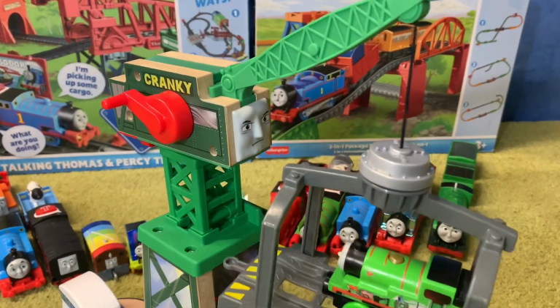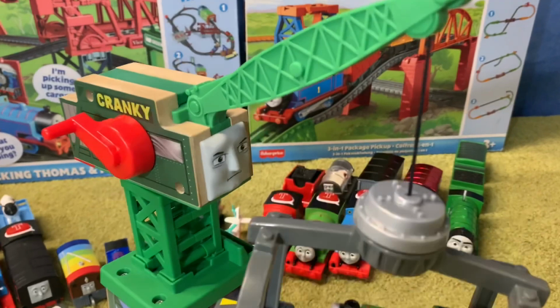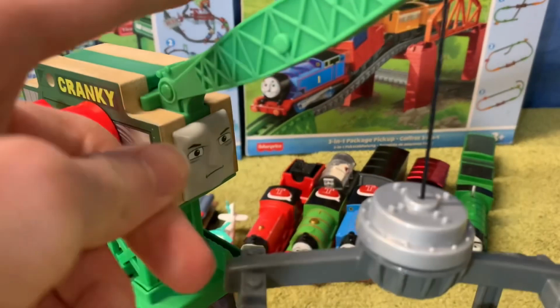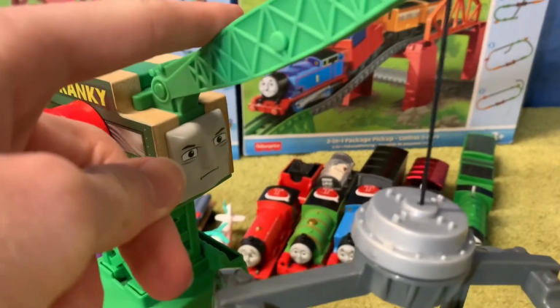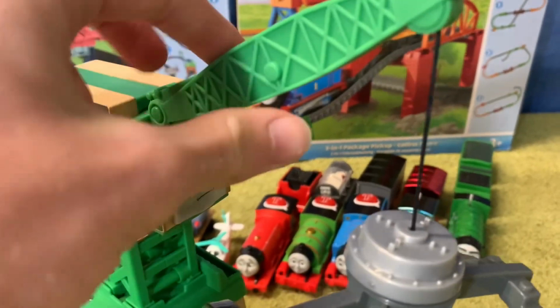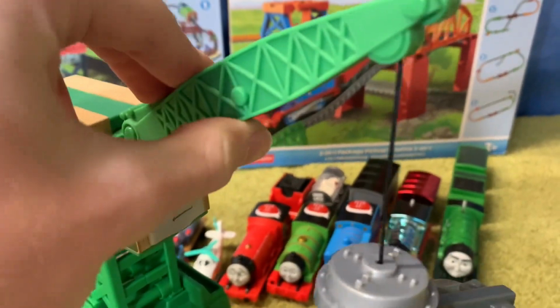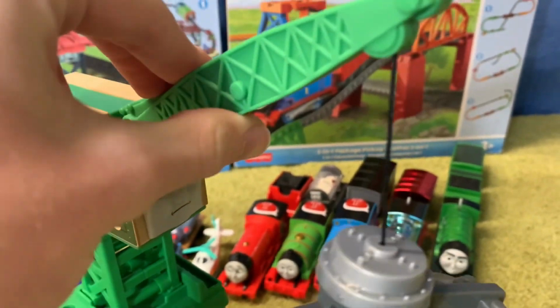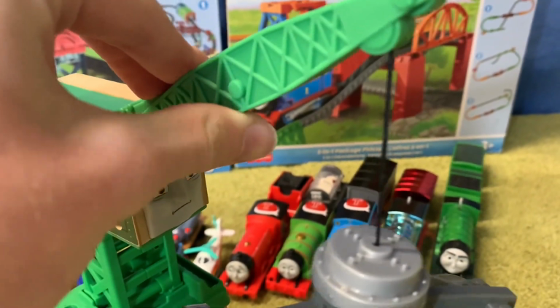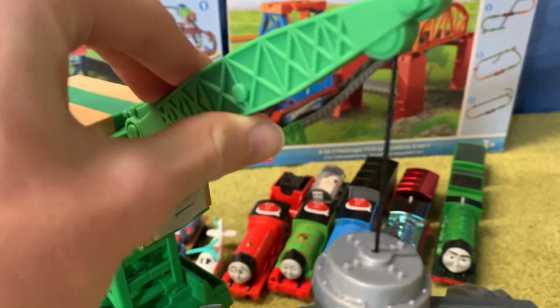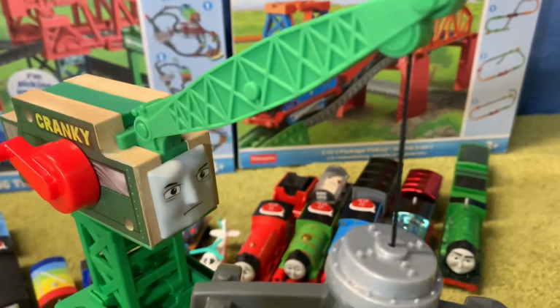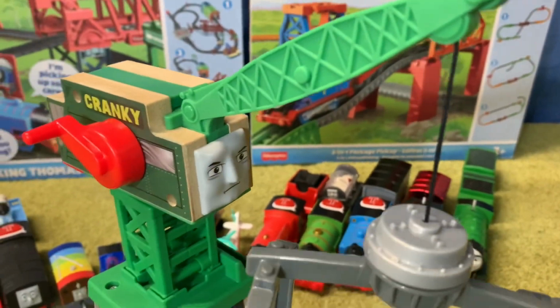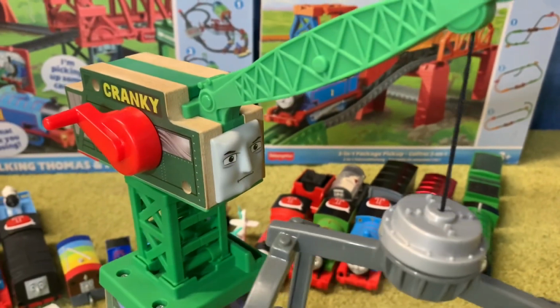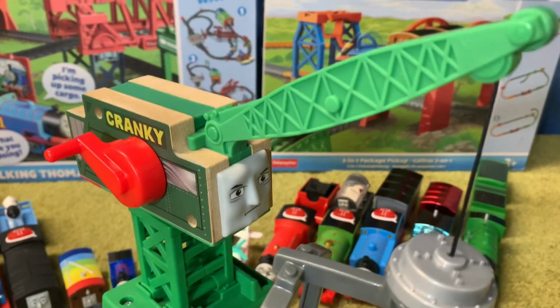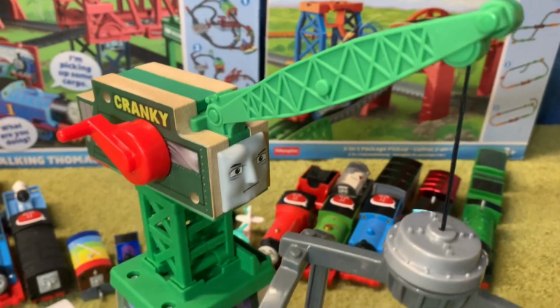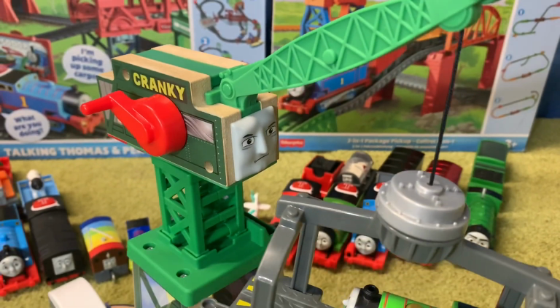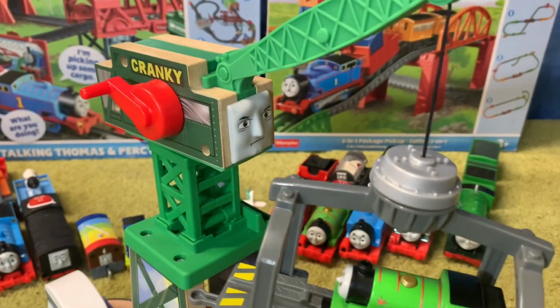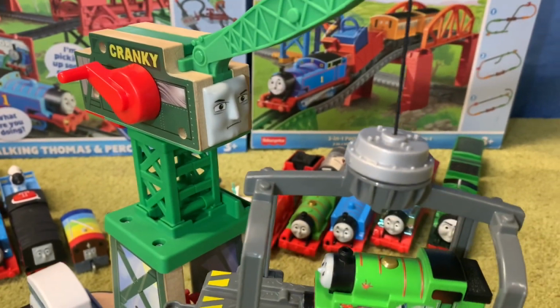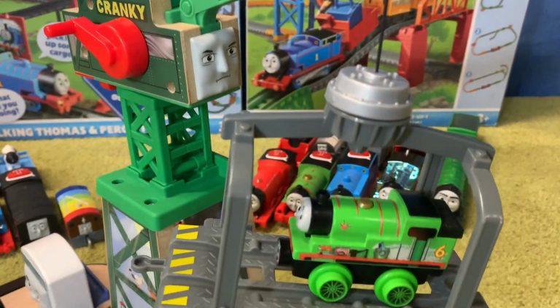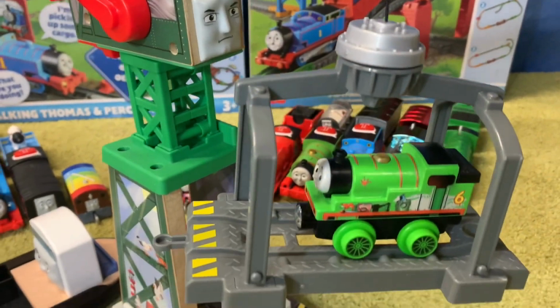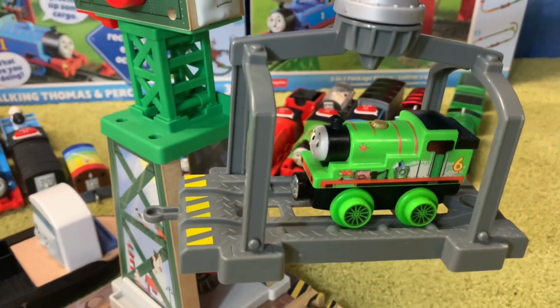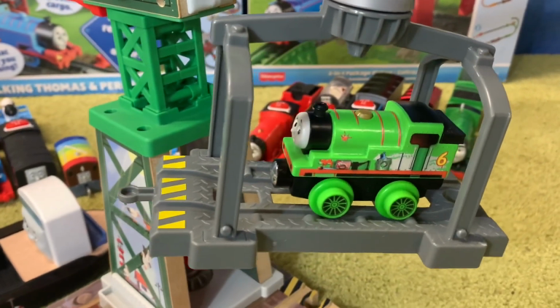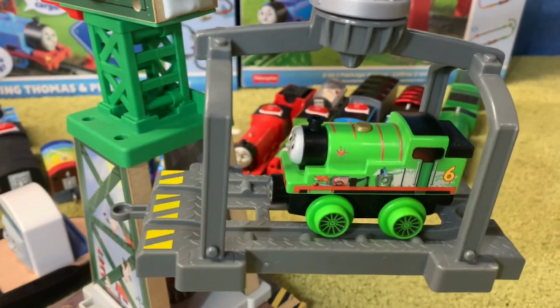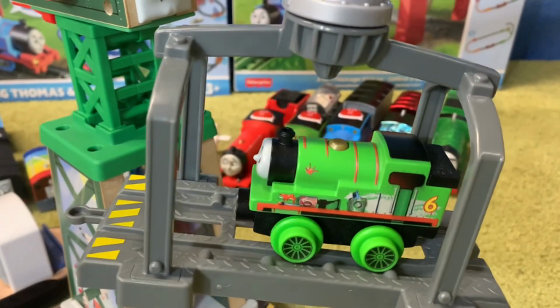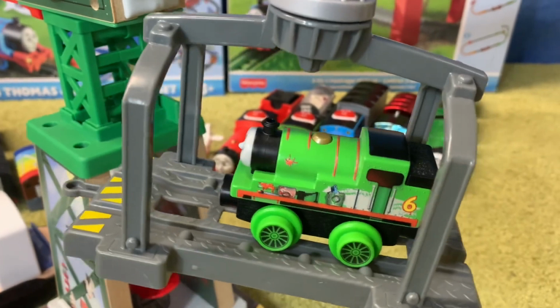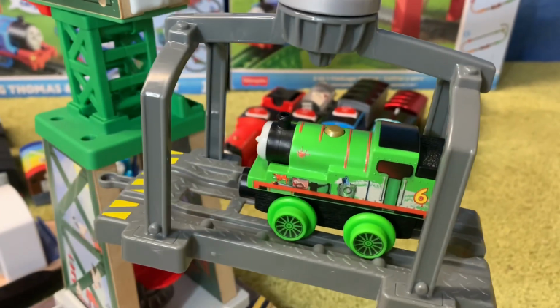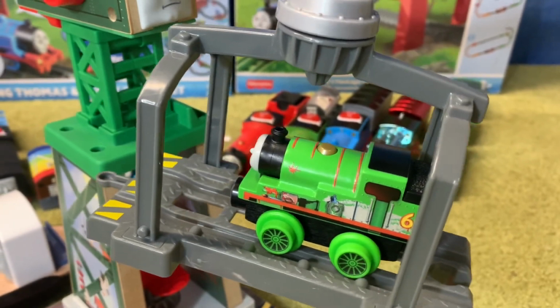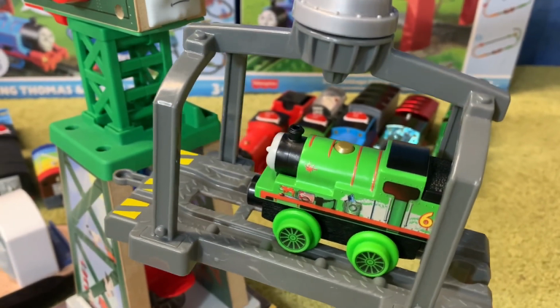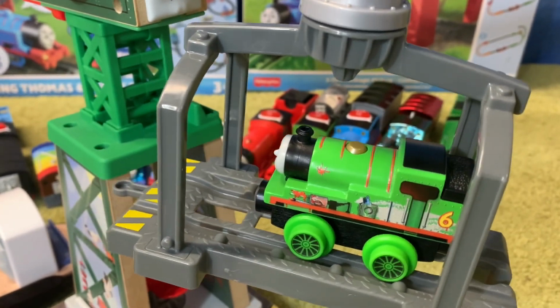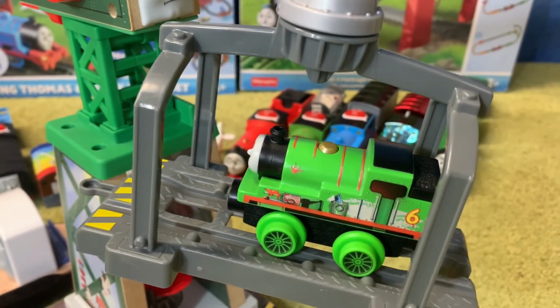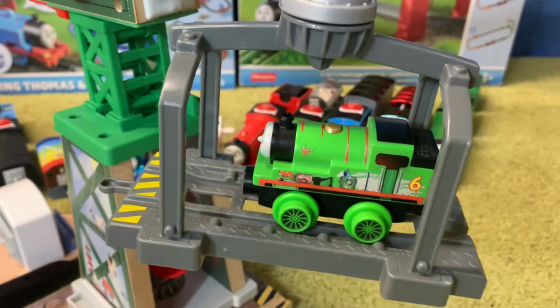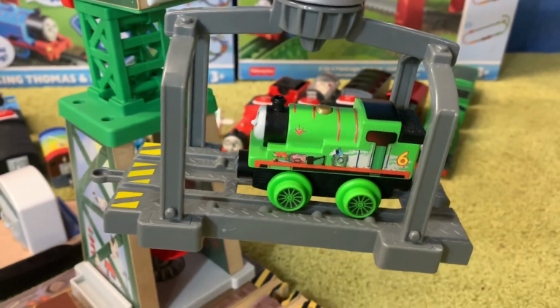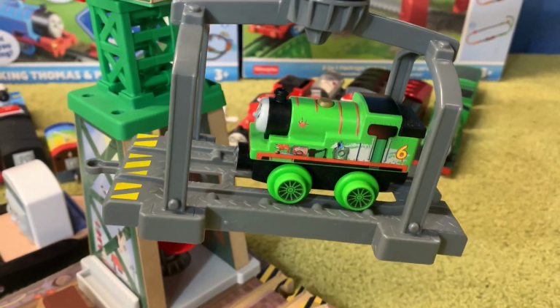I must point out this arm here does not move — that is rigid and fixed. Don't try and move it because you will end up breaking the toy. But I am very impressed with this piece. There is so much playability with it — it's absolutely amazing.